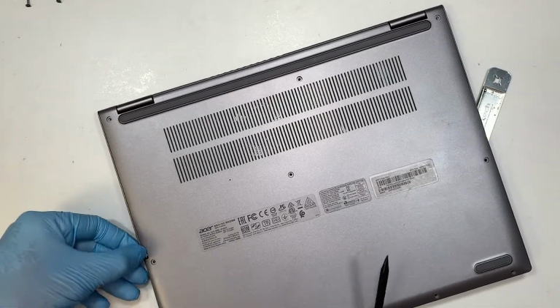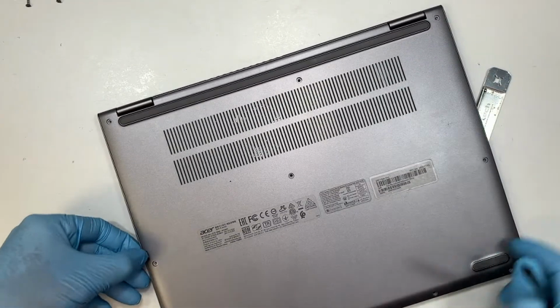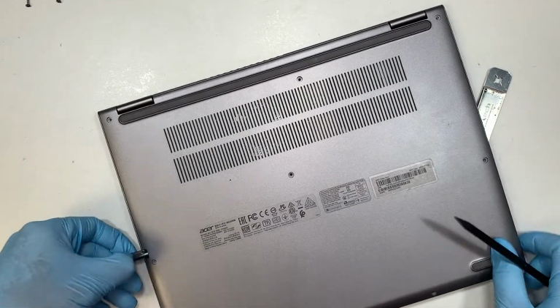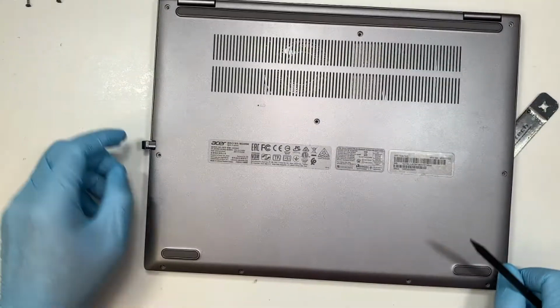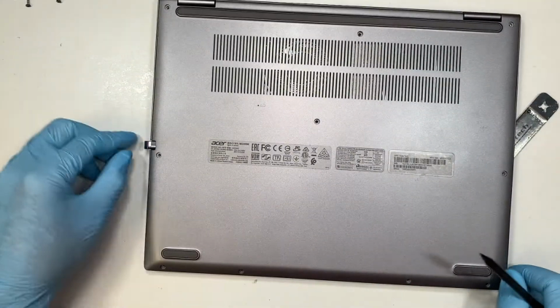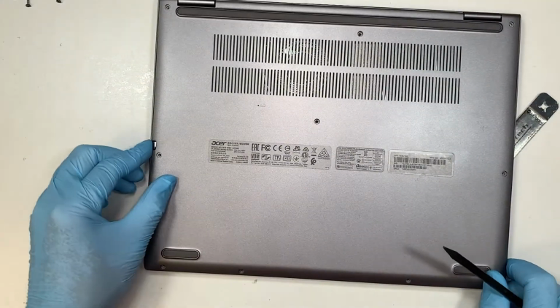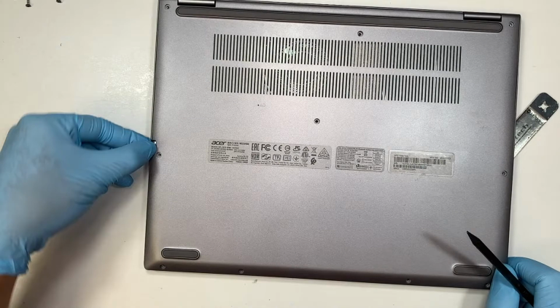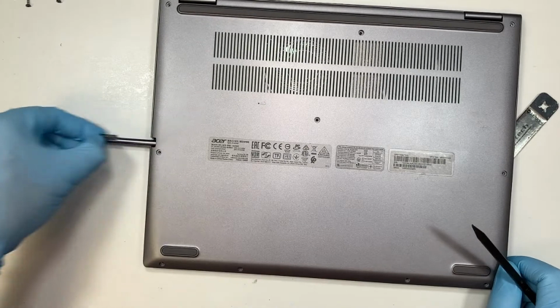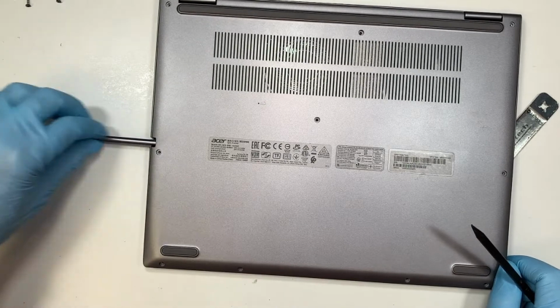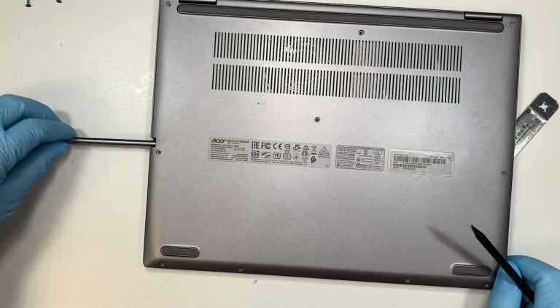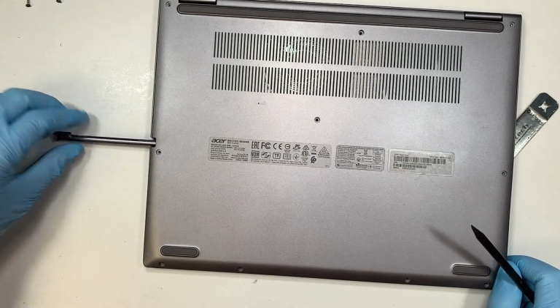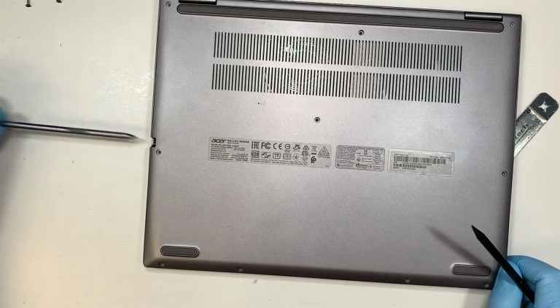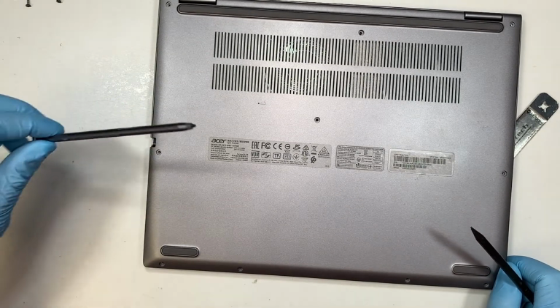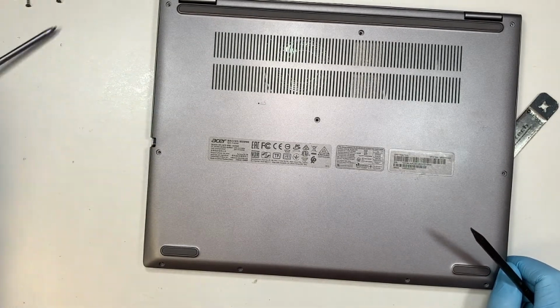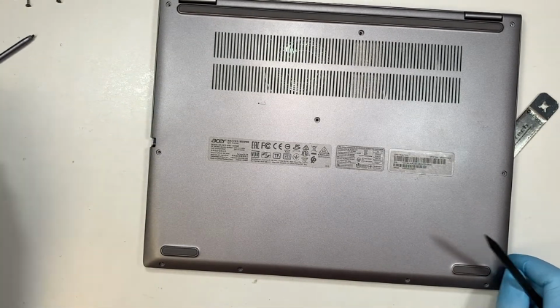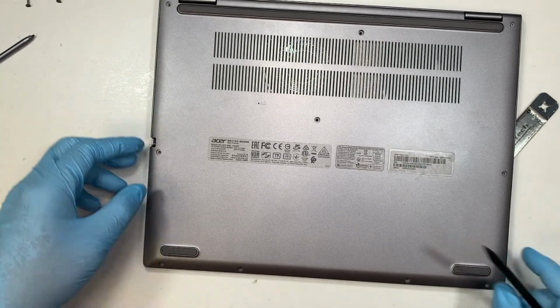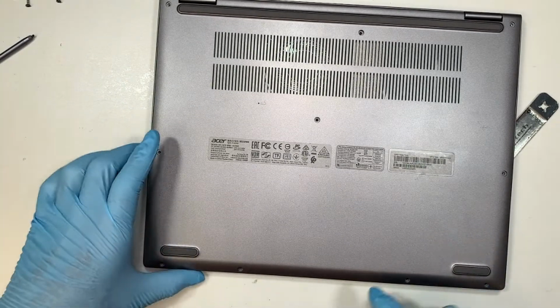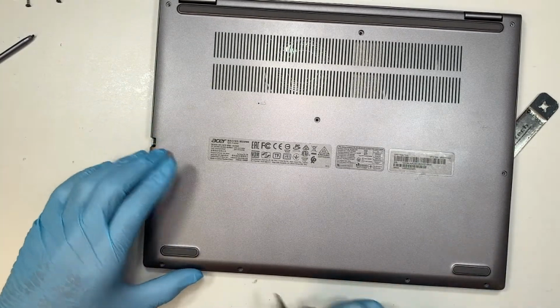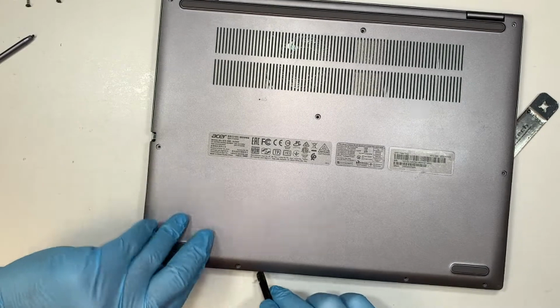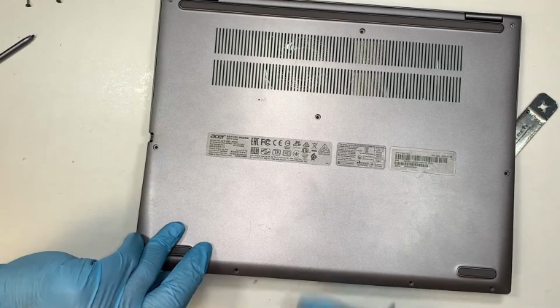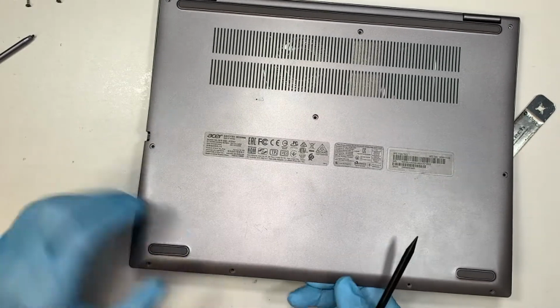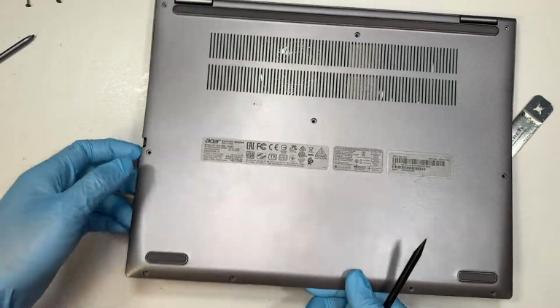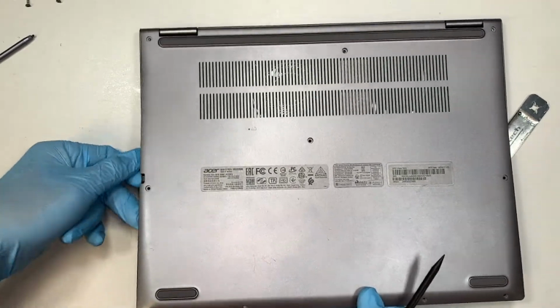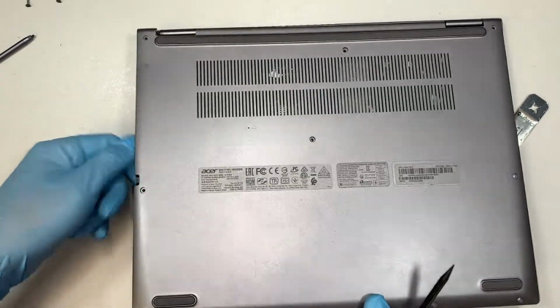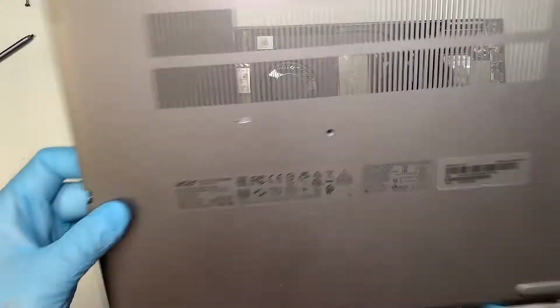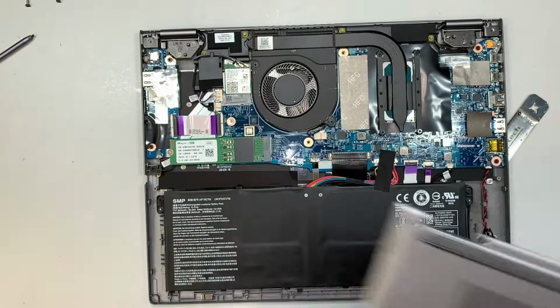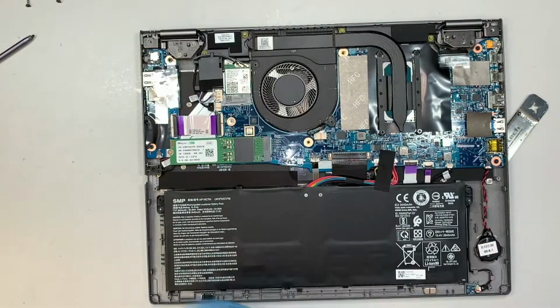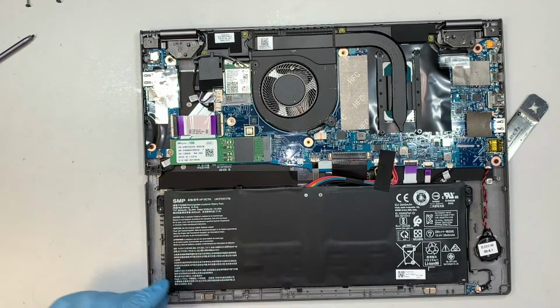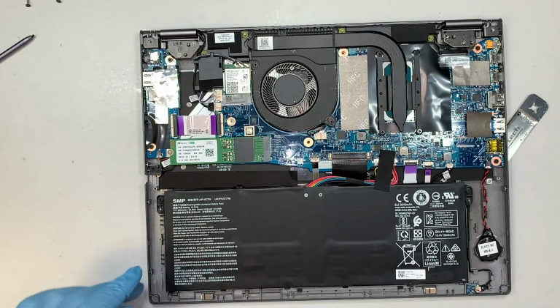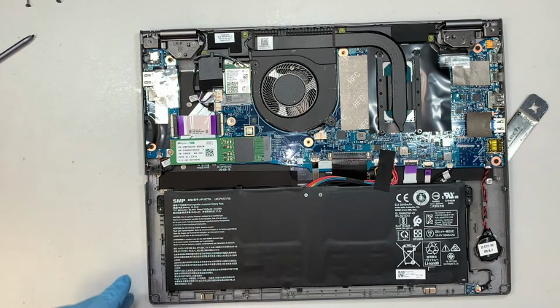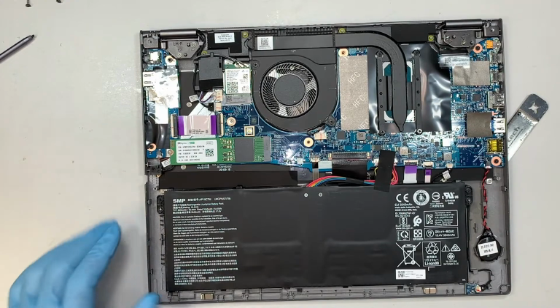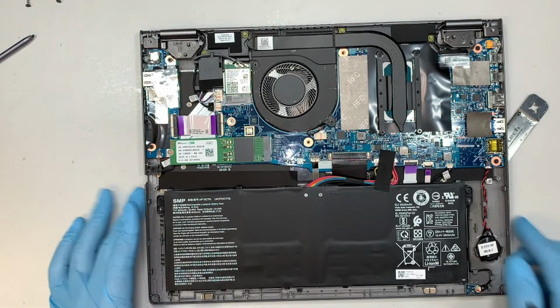I guess best is to remove the pen right there. Okay, there you have it — you just remove the entire back cover.